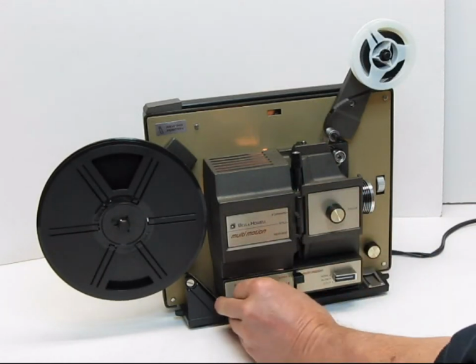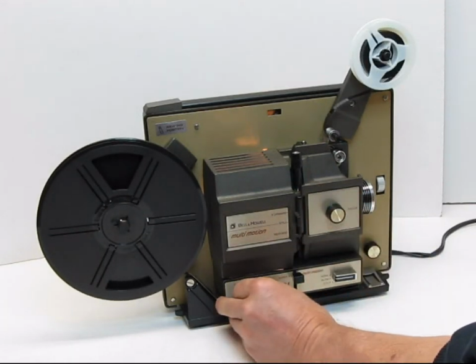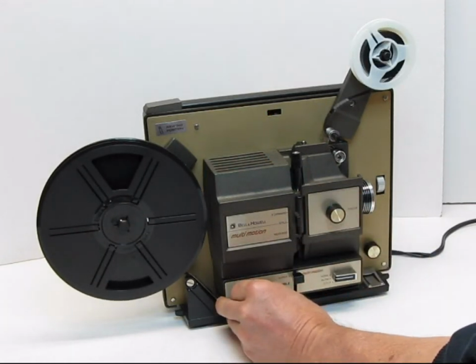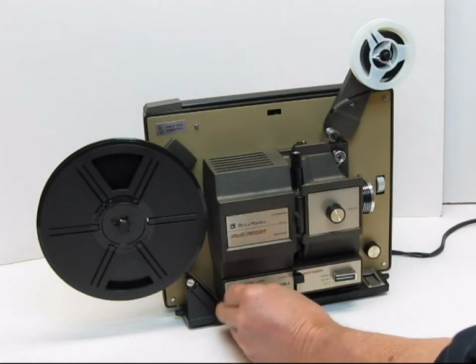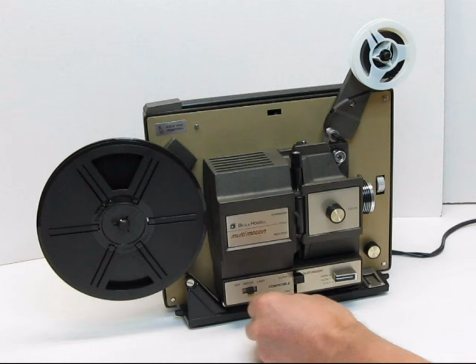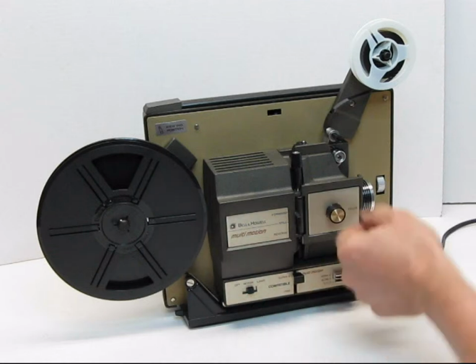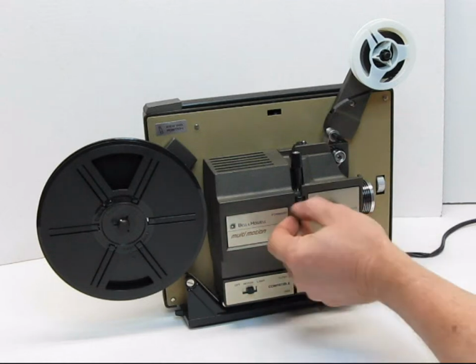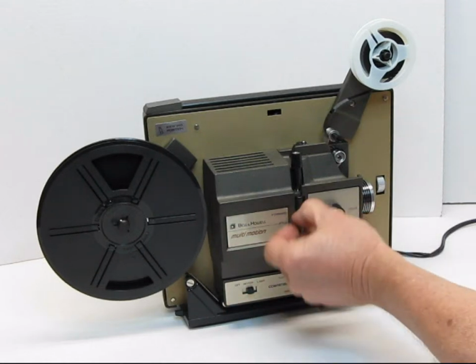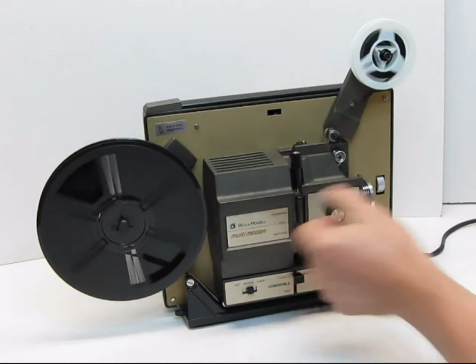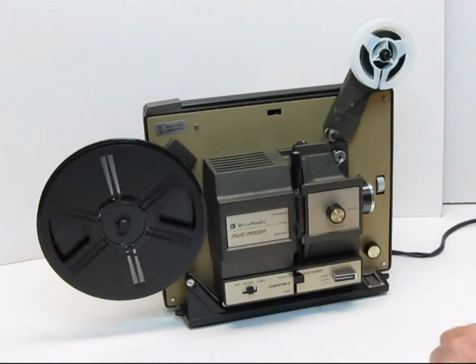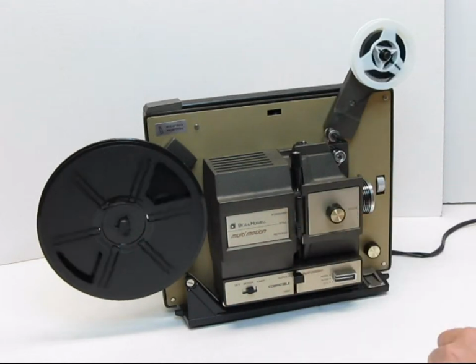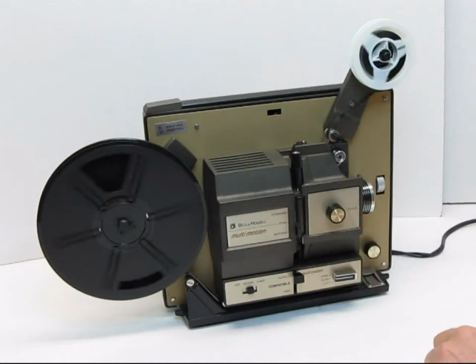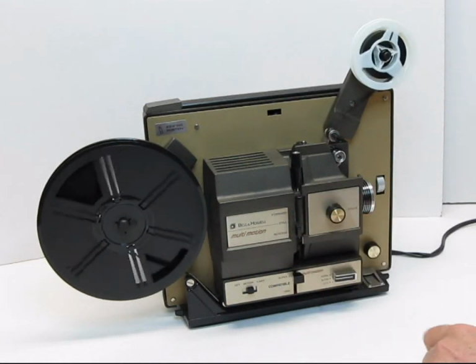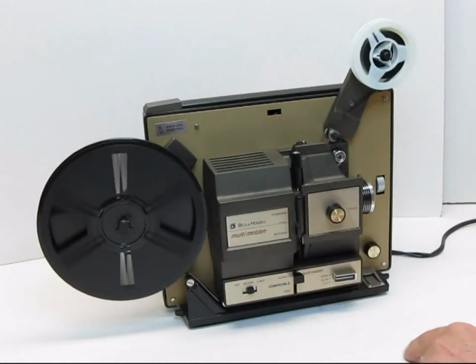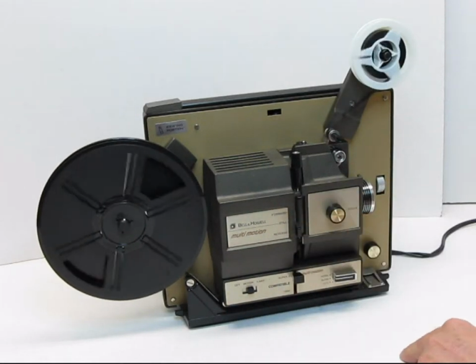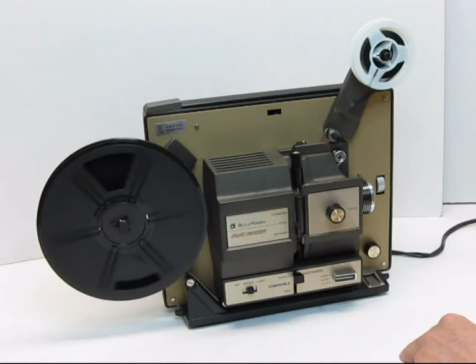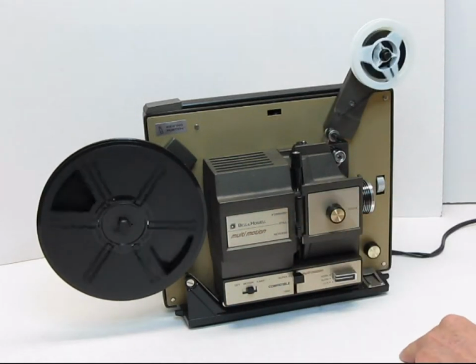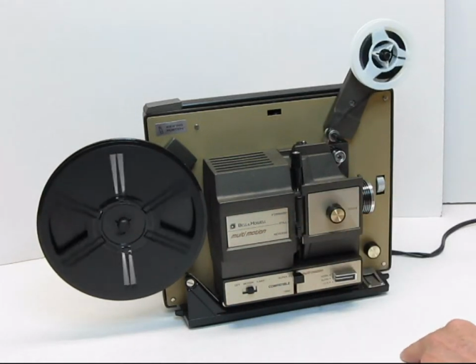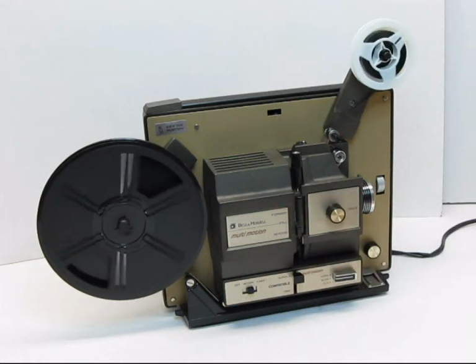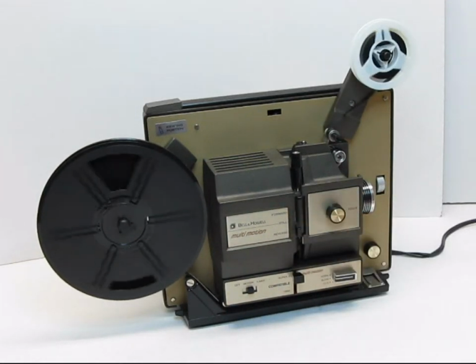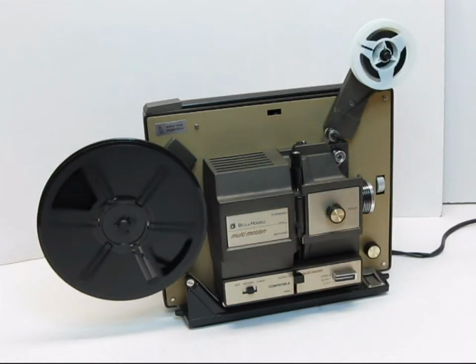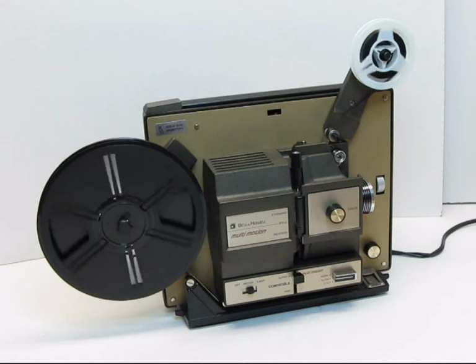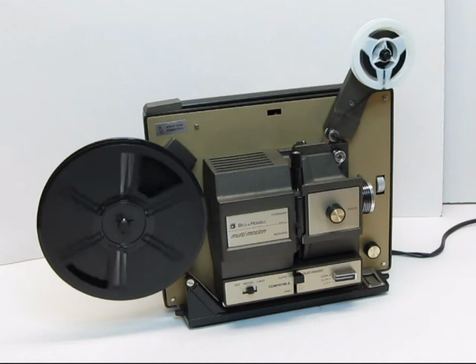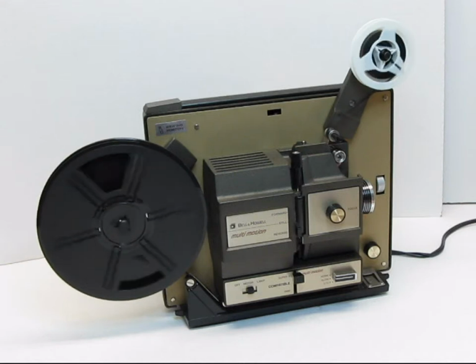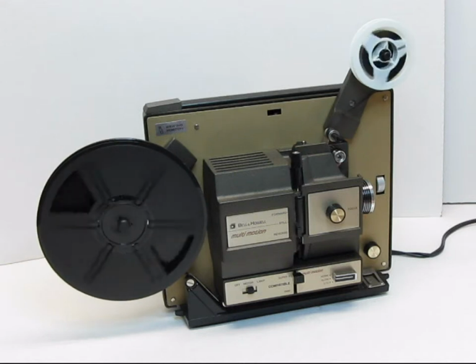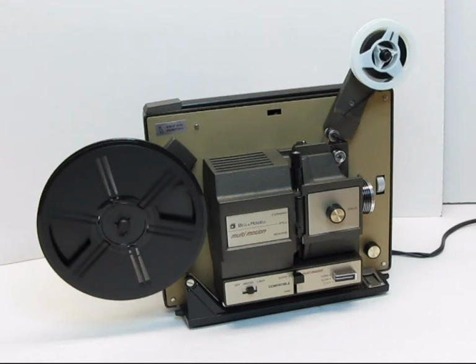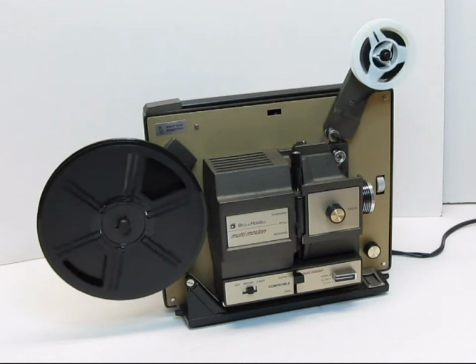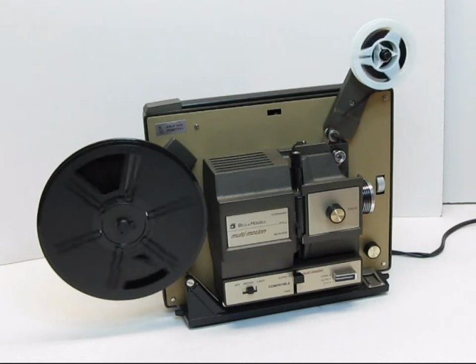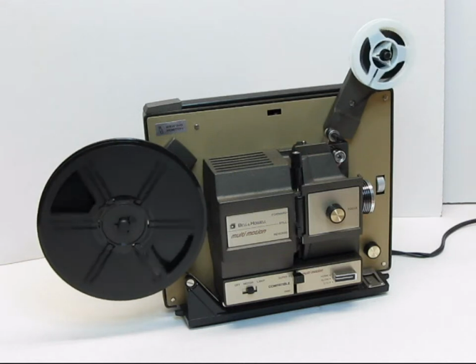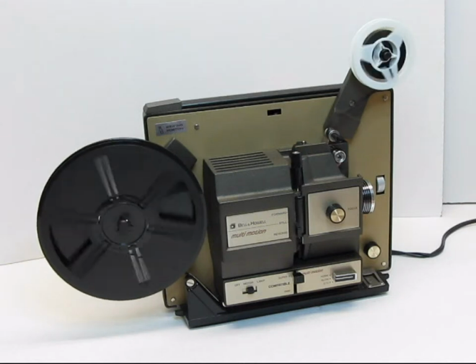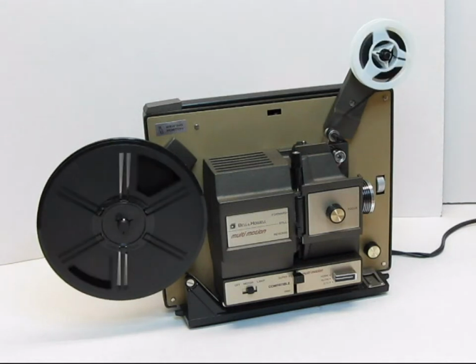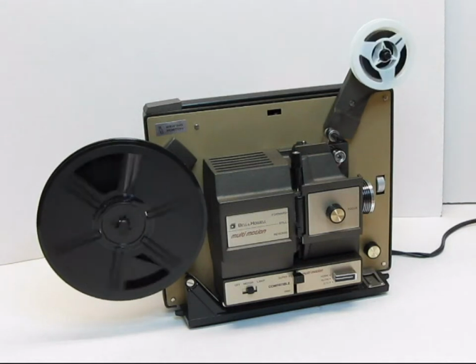I'm going to switch the lamp to off, put it in reverse here, and we'll show you the rewind function of this in just a moment.